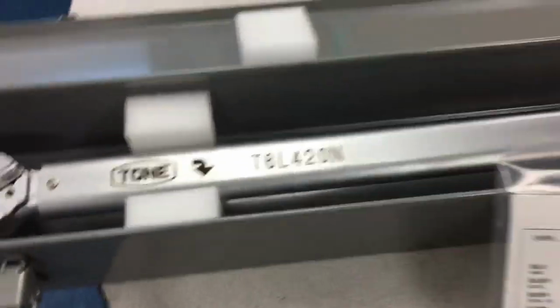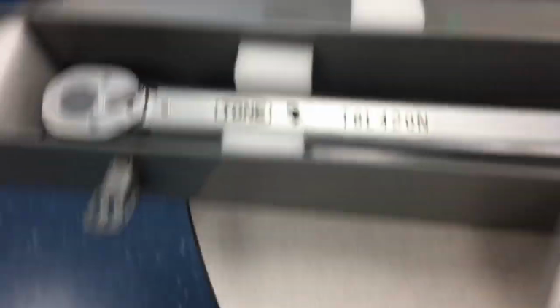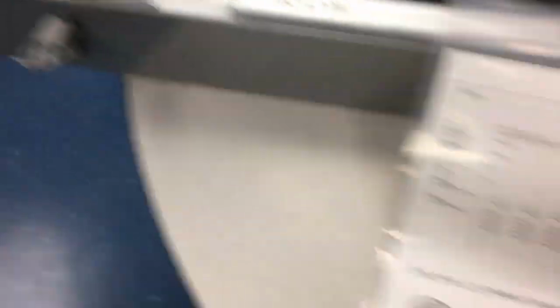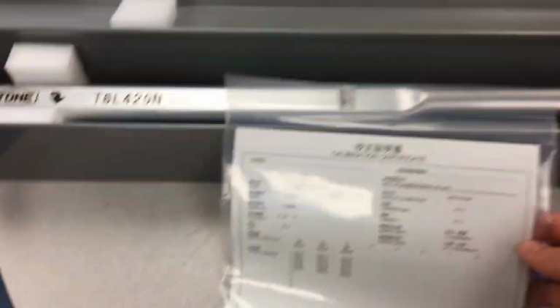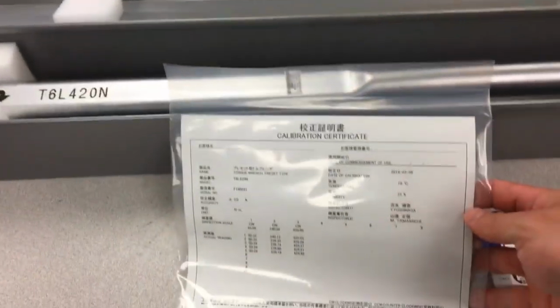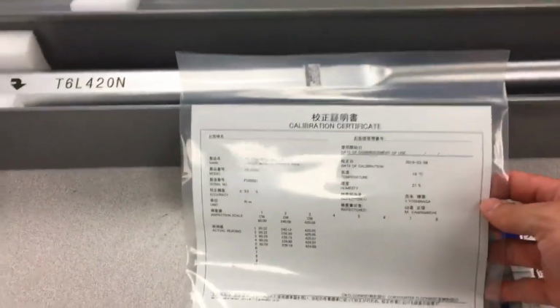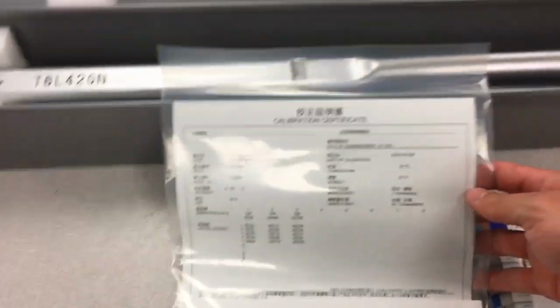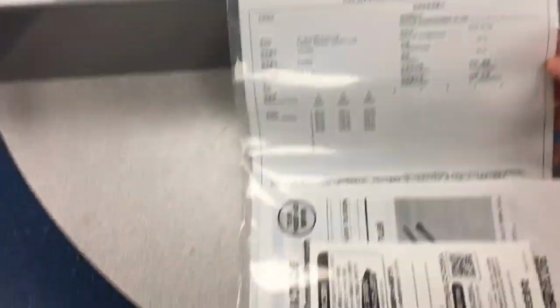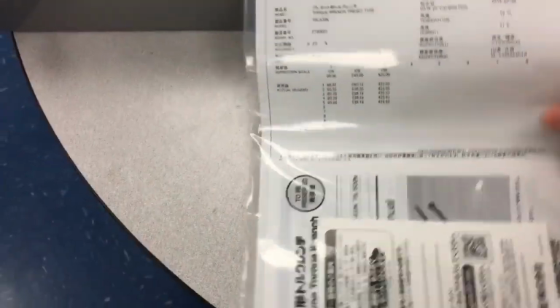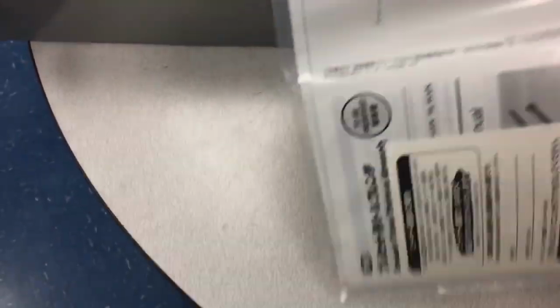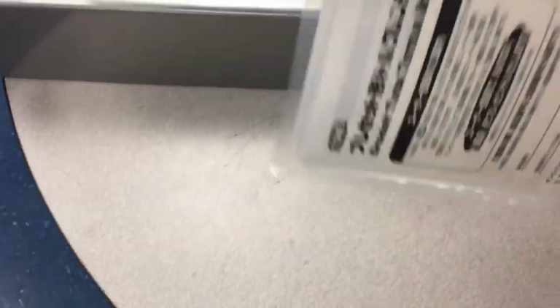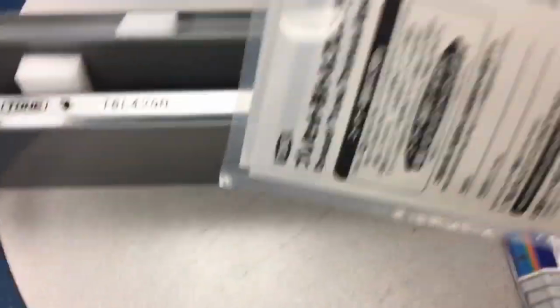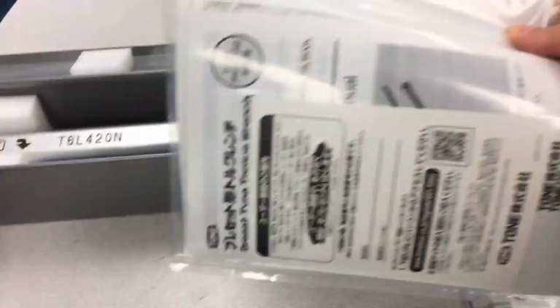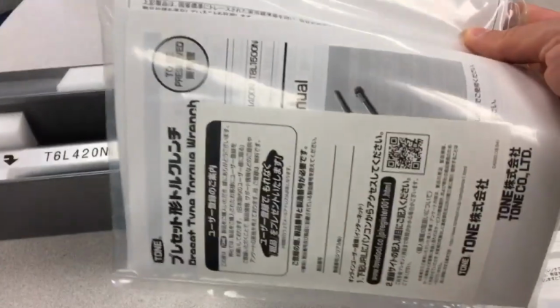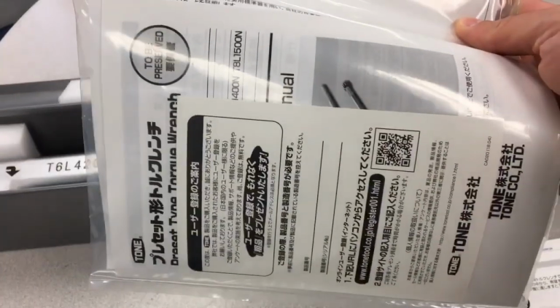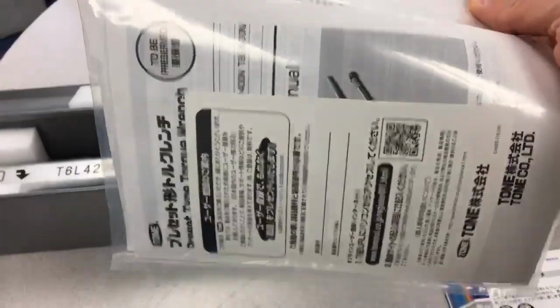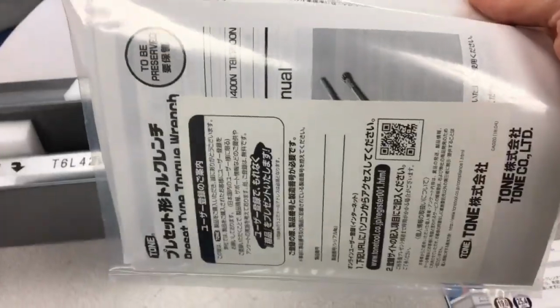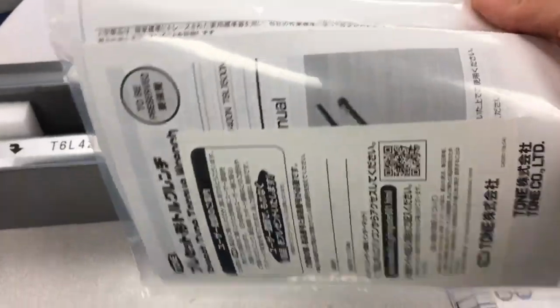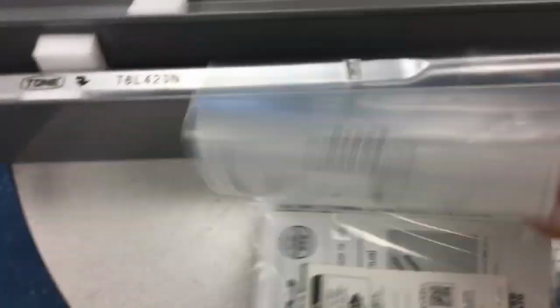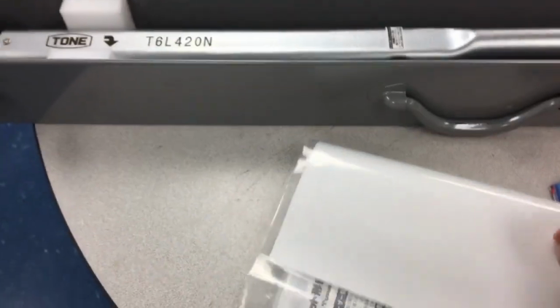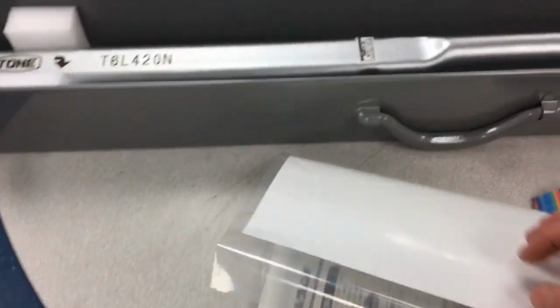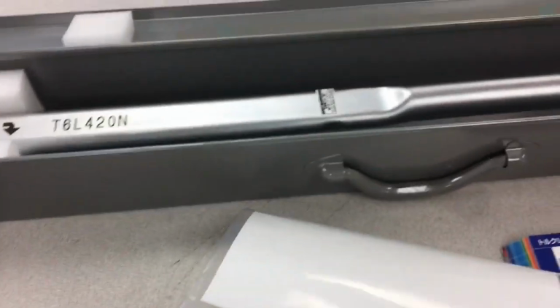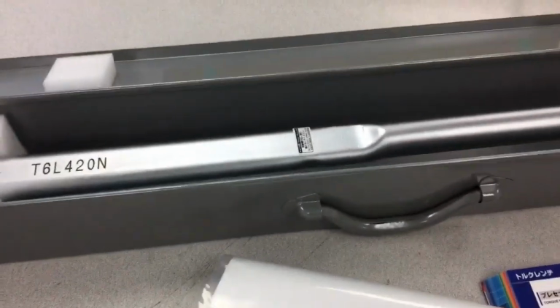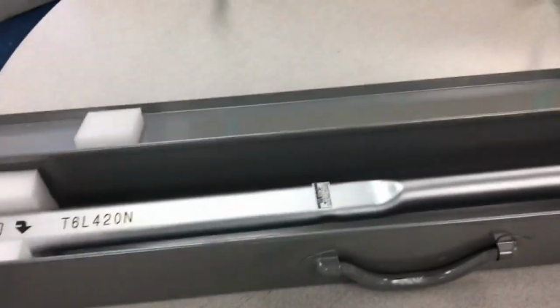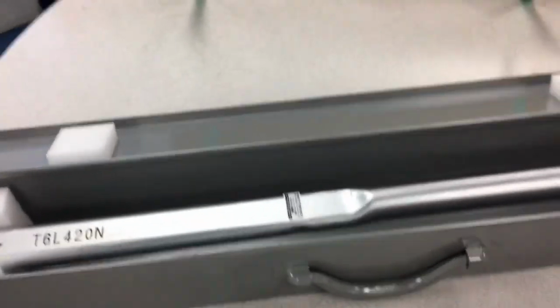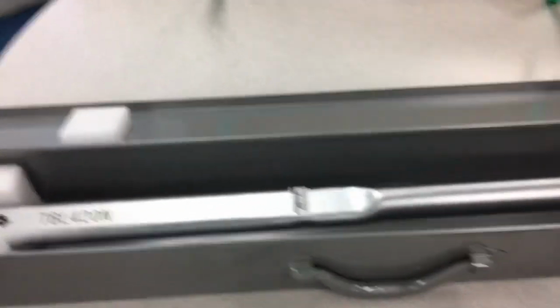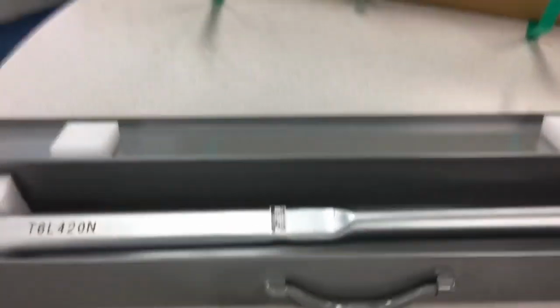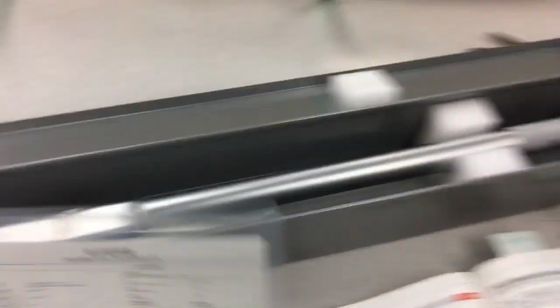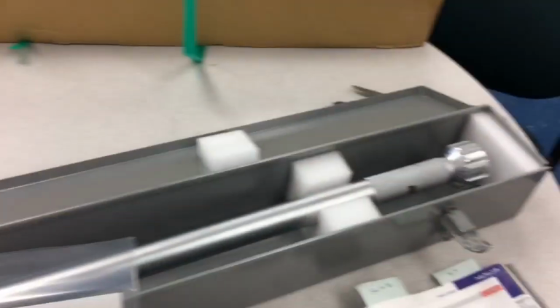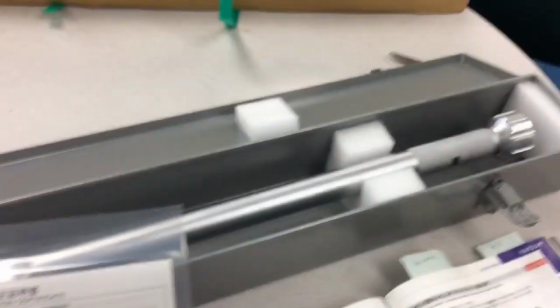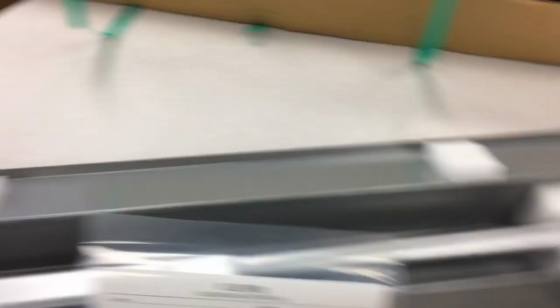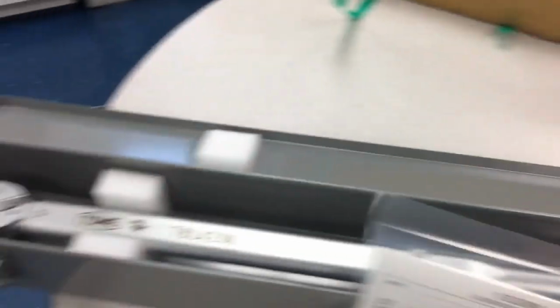Calibration certificate, instruction manual included. Just wanted to show this off.